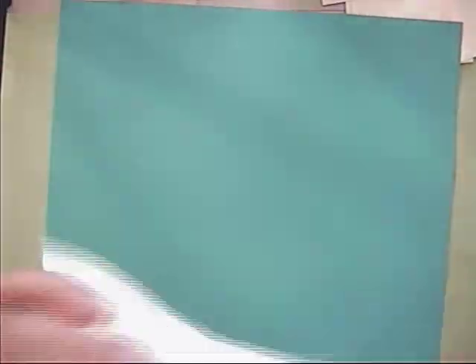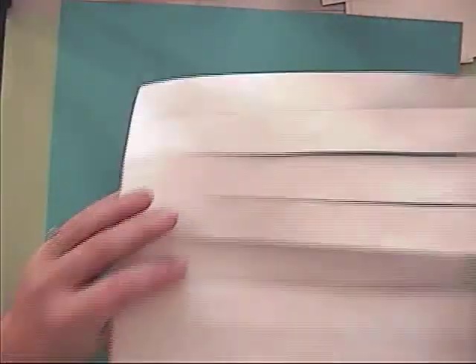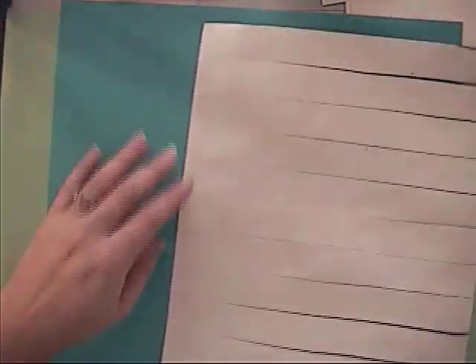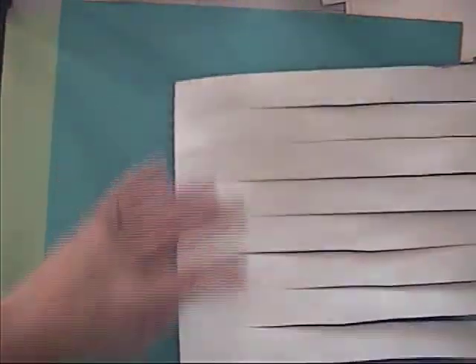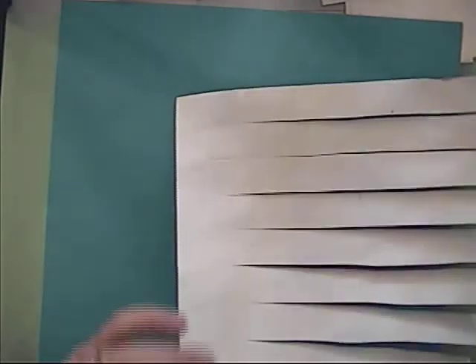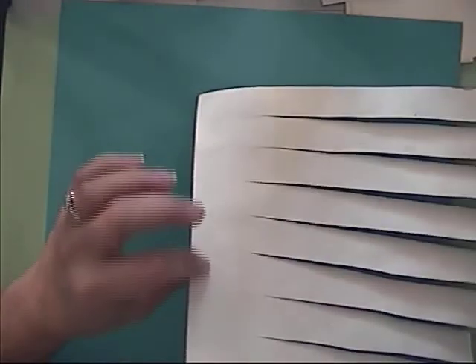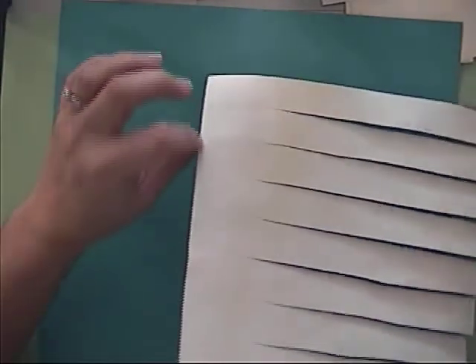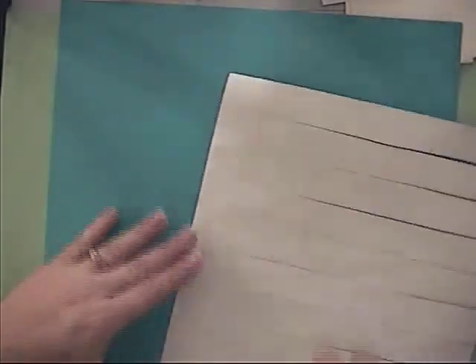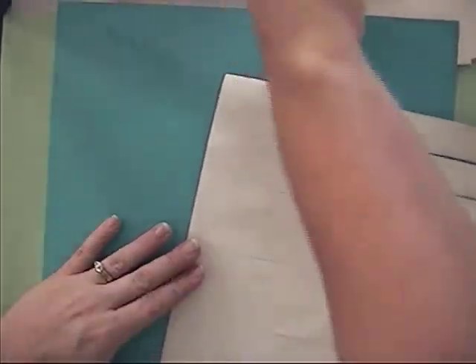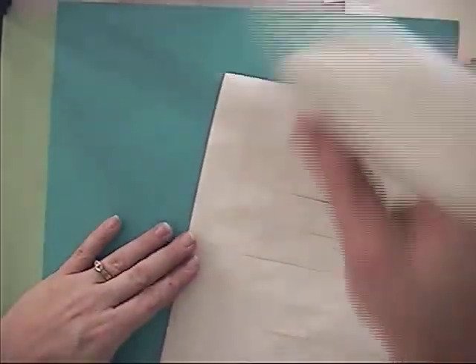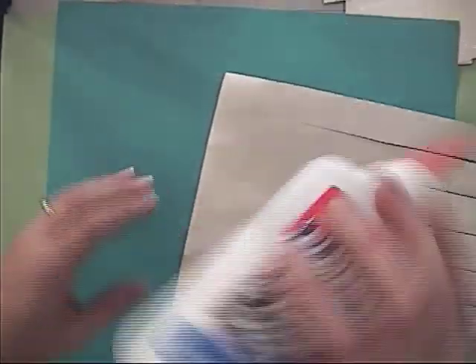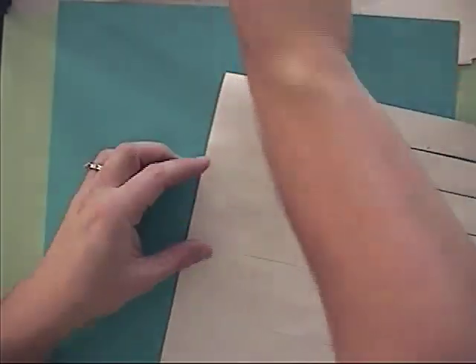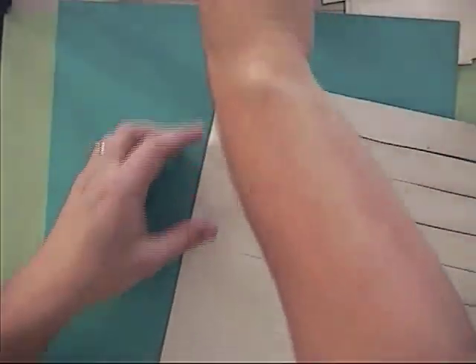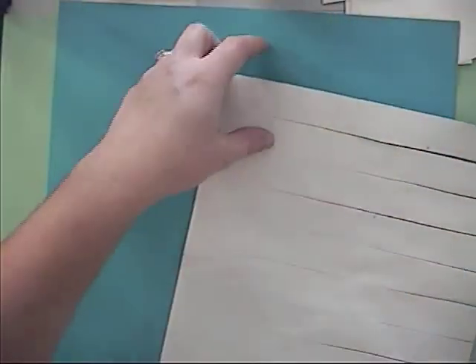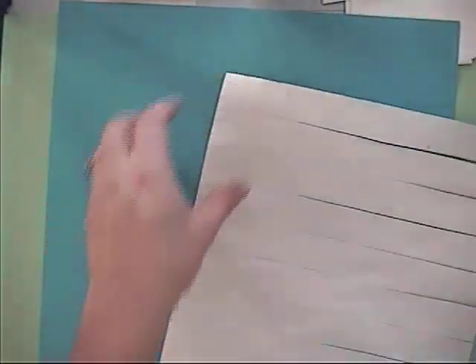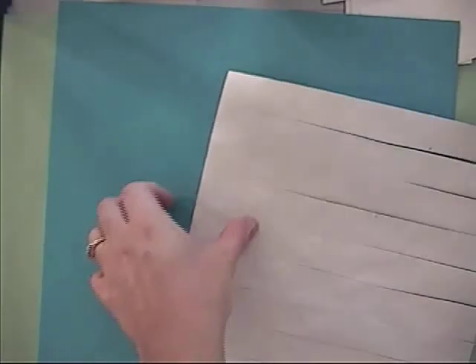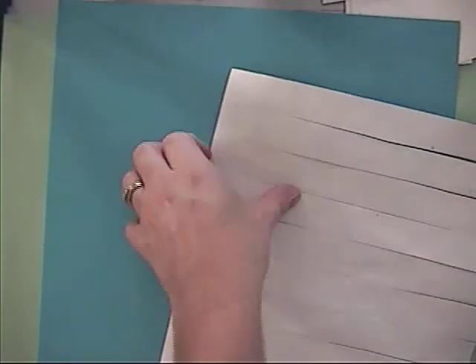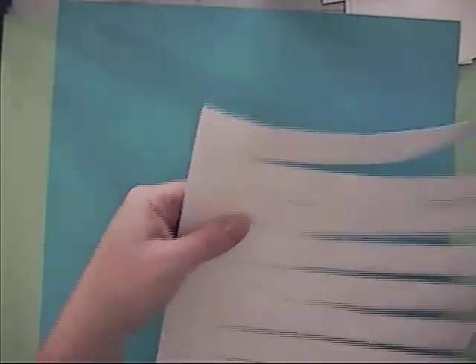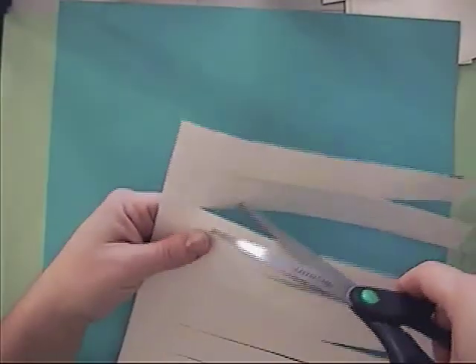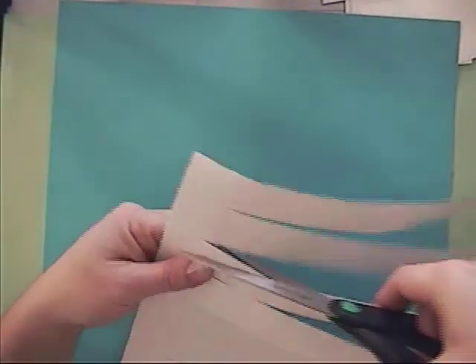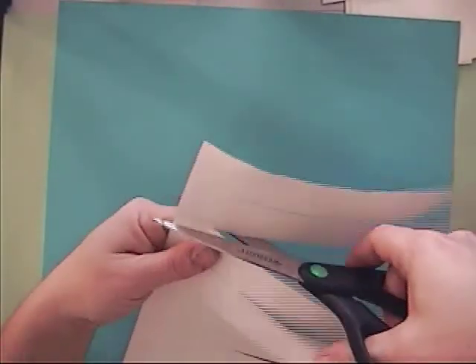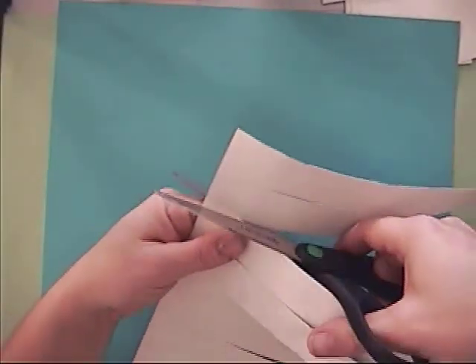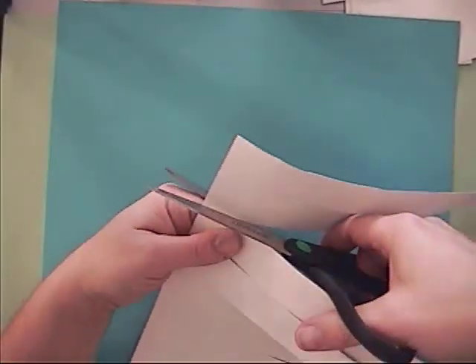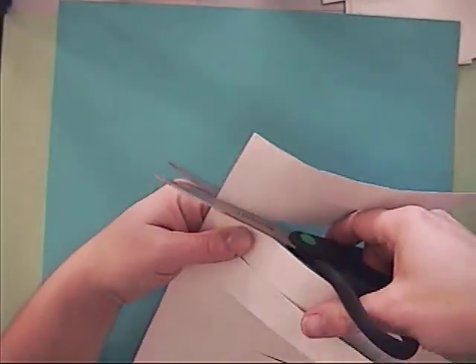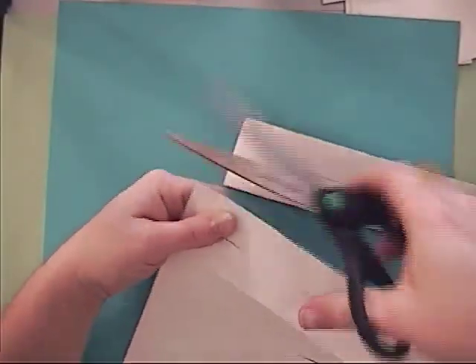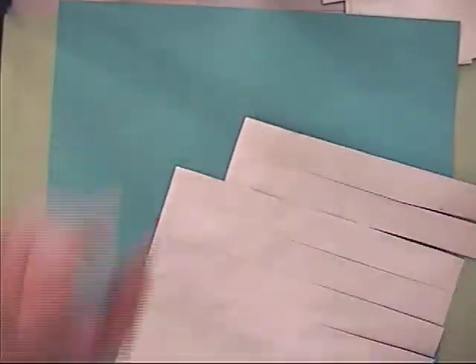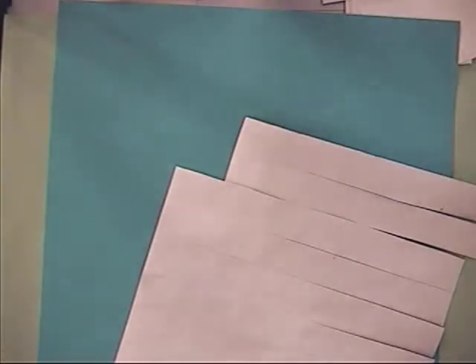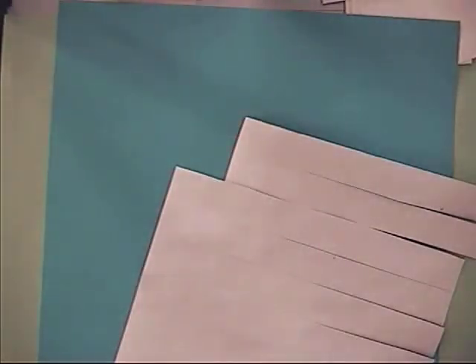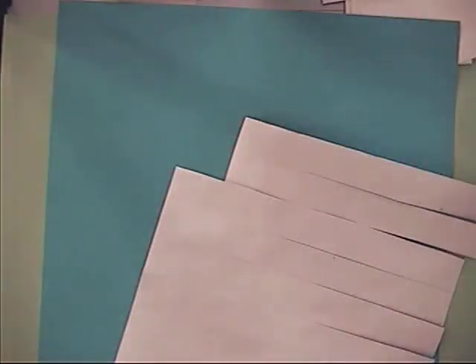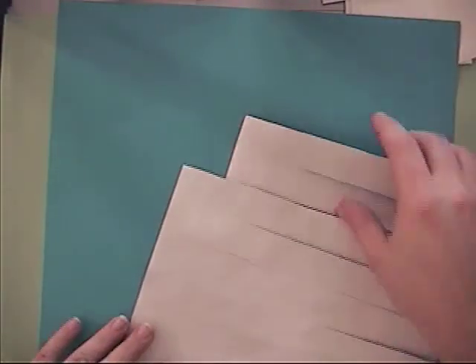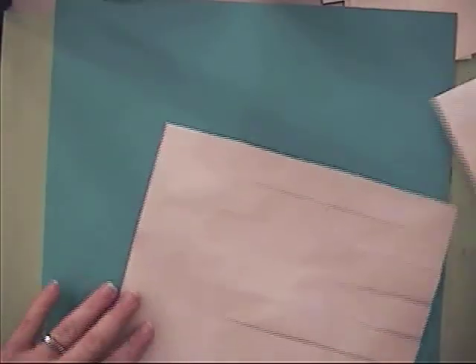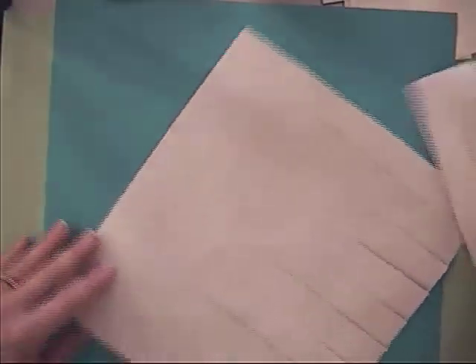We had one consistent side that was not cut, but I'm actually going to make a mistake — let's say that I accidentally cut all the way through. I'll show you how to fix that in case that happened to you.